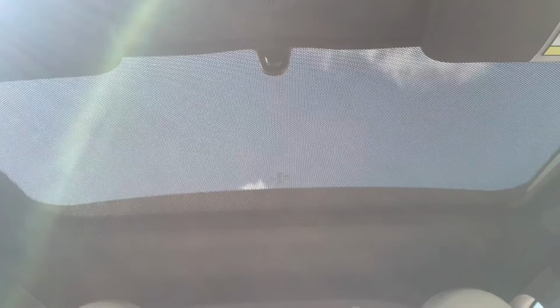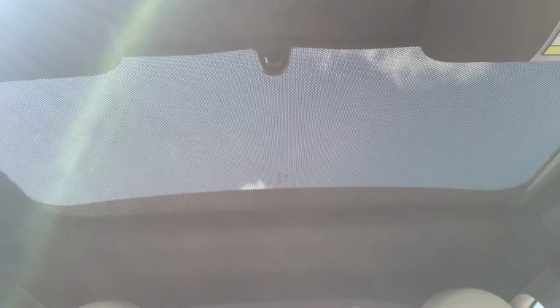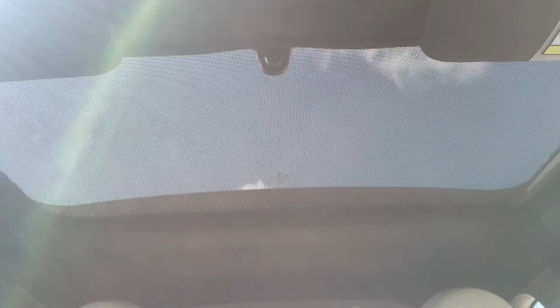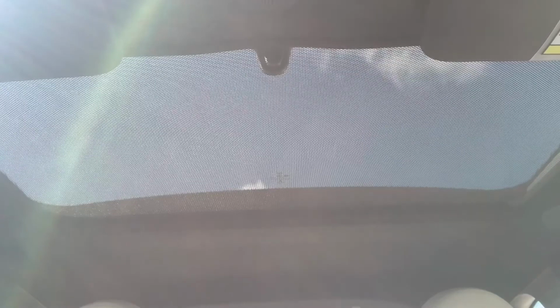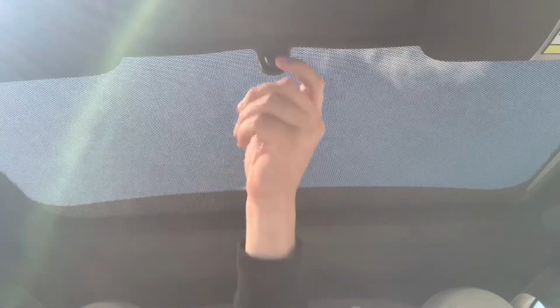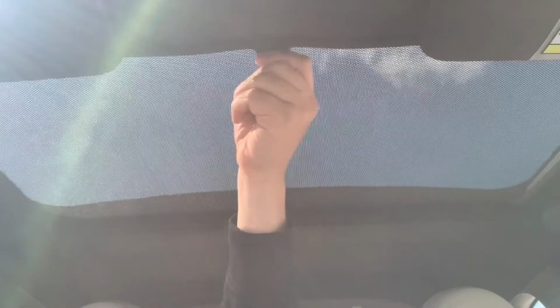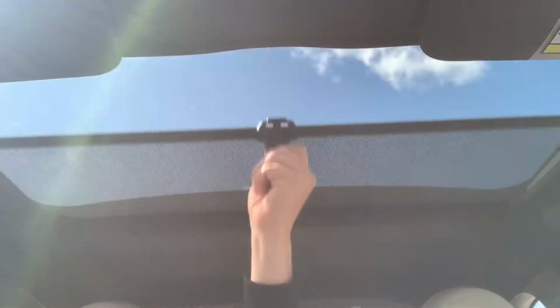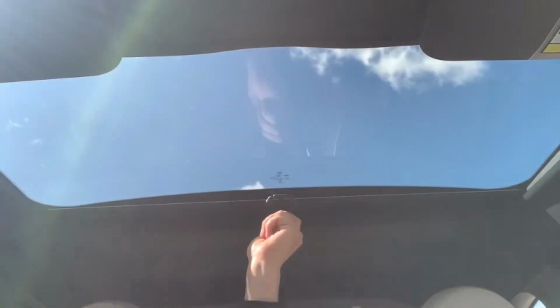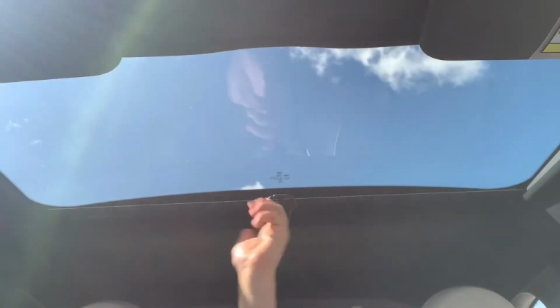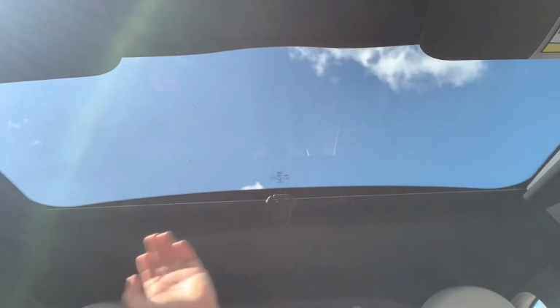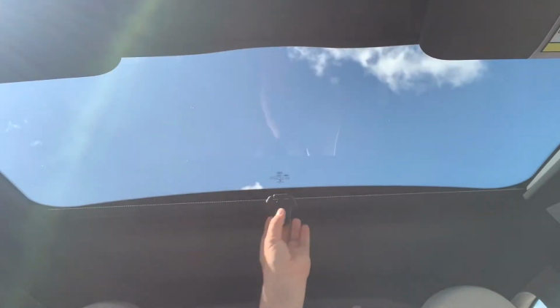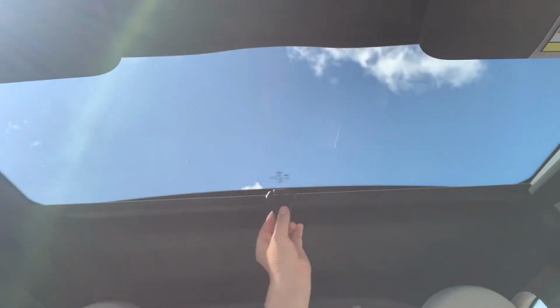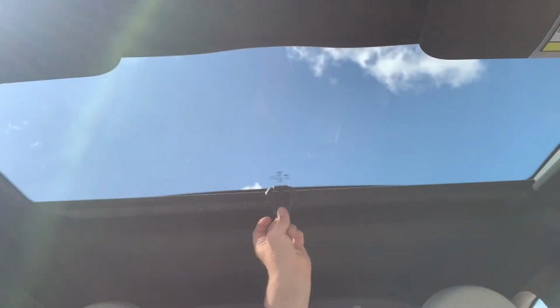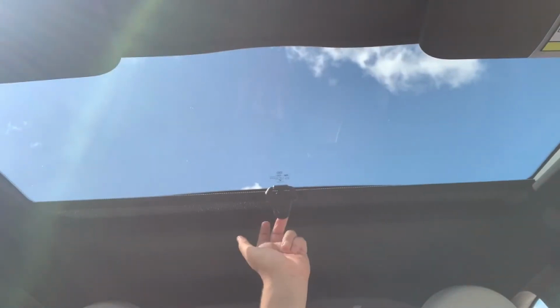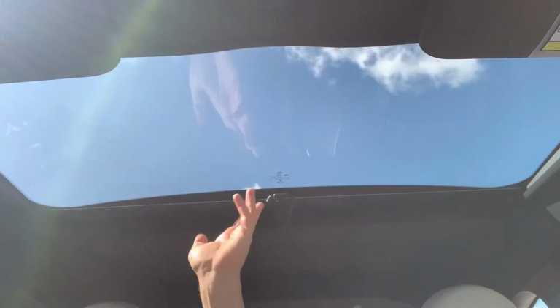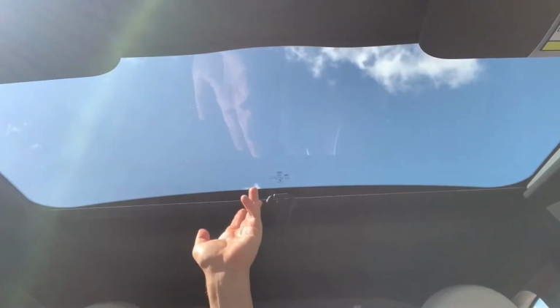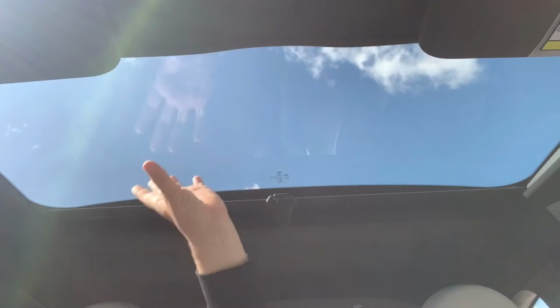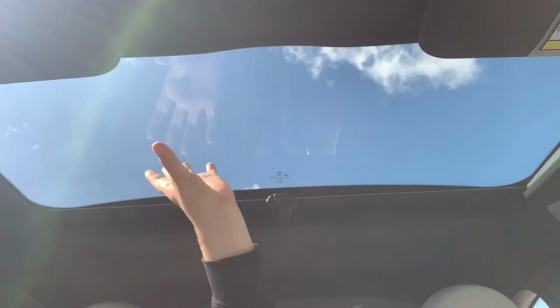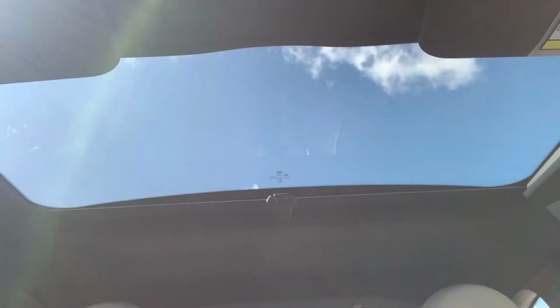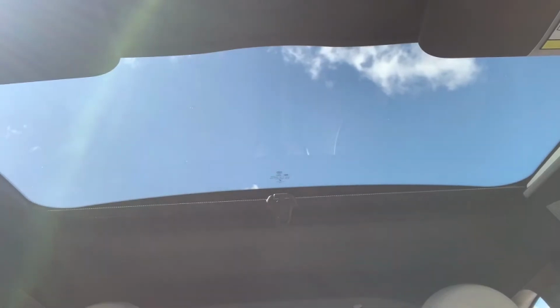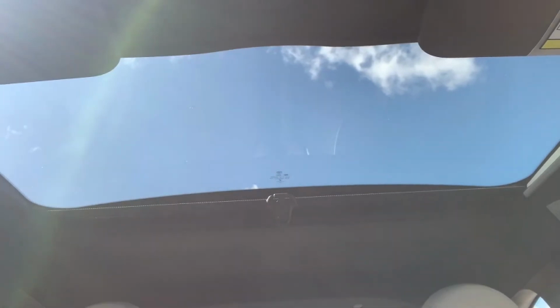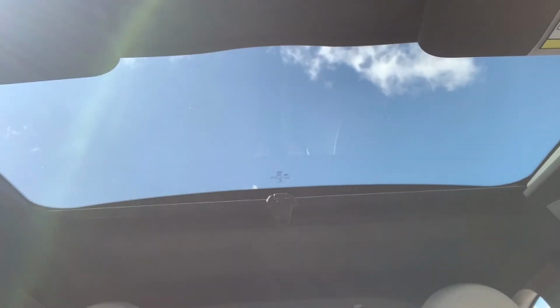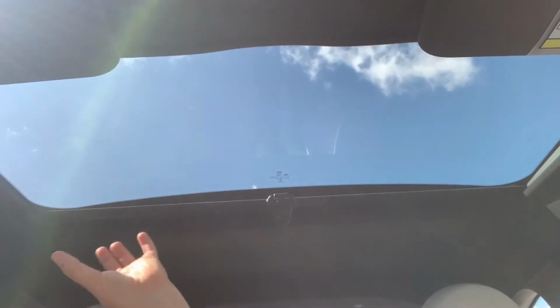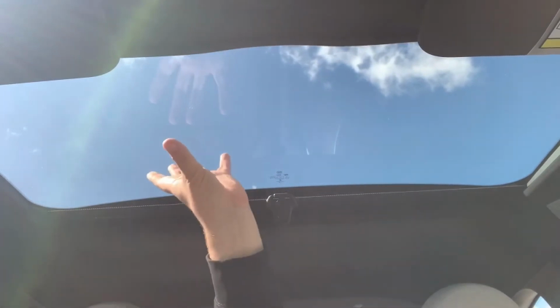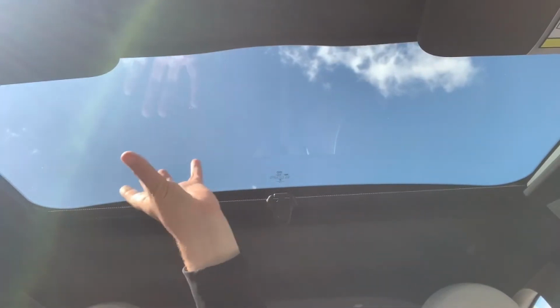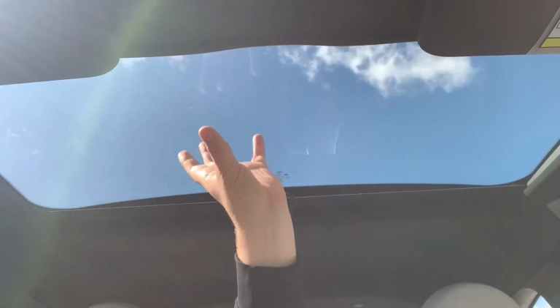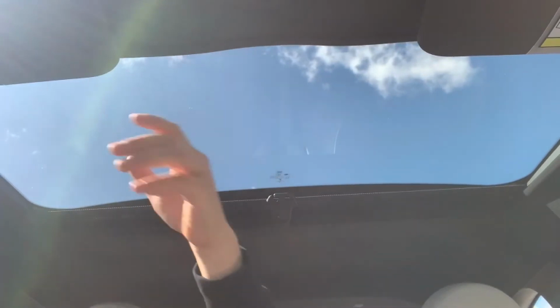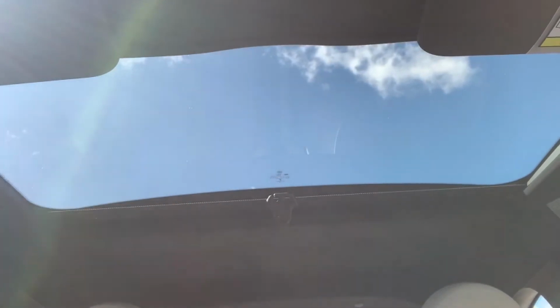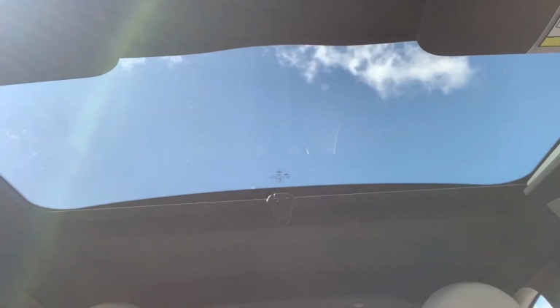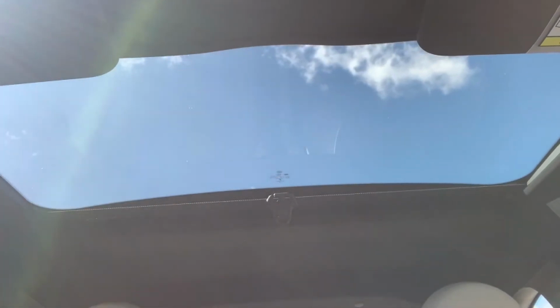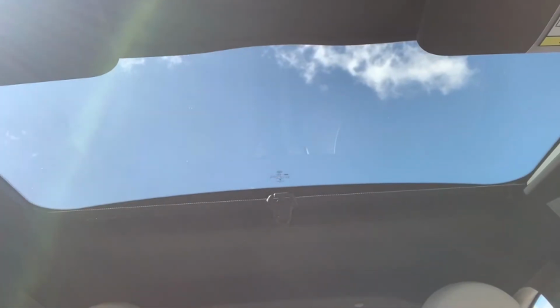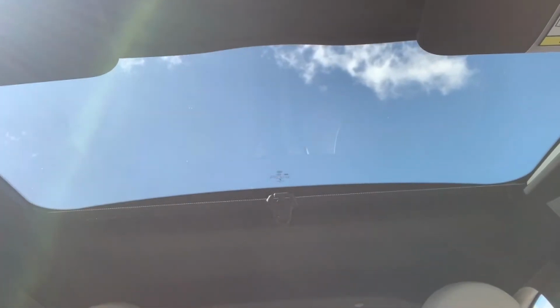This car also has a sunroof of sorts — you have this manual sun blind which you can open up, and then a fixed window section which obviously lets in a lot of extra light.